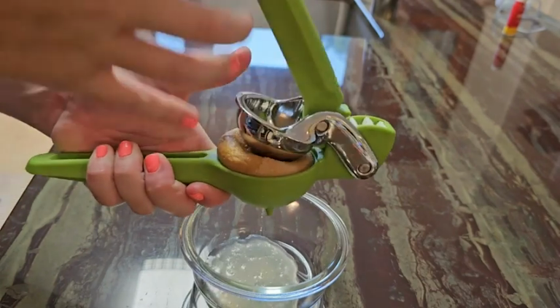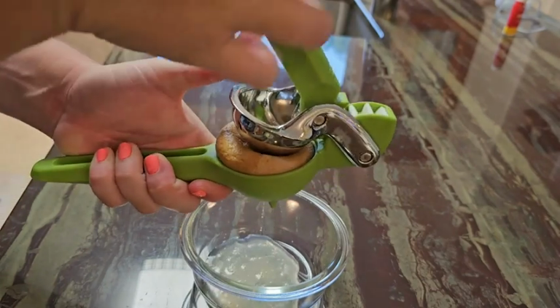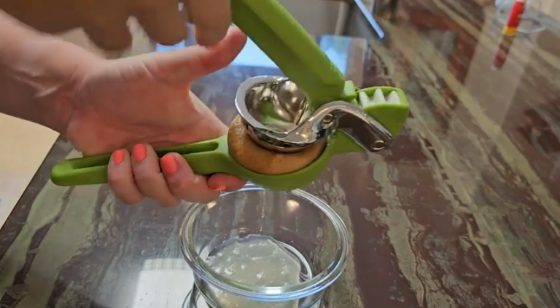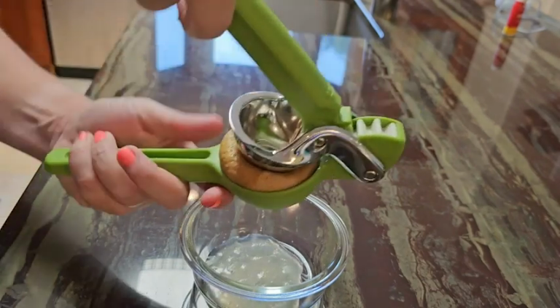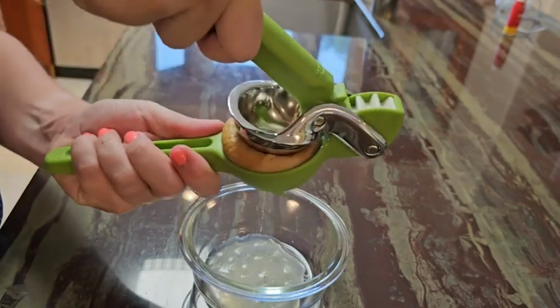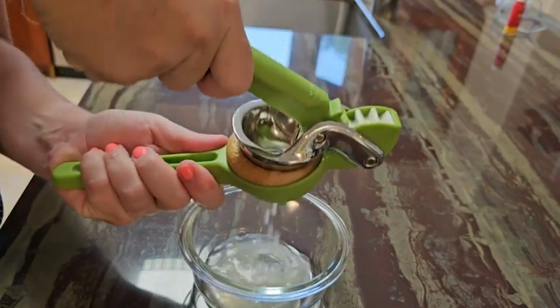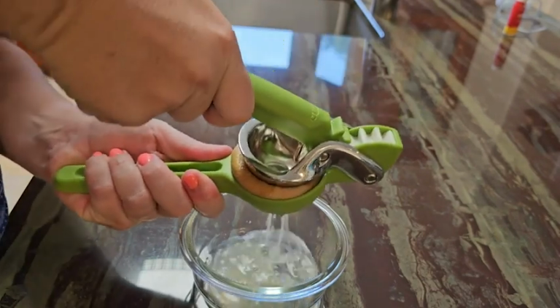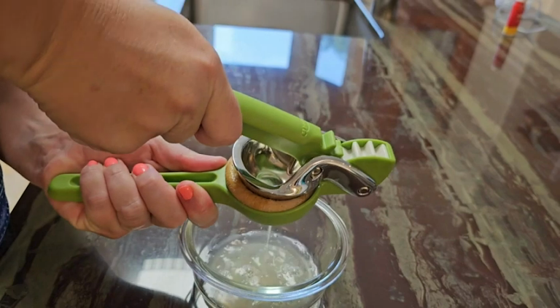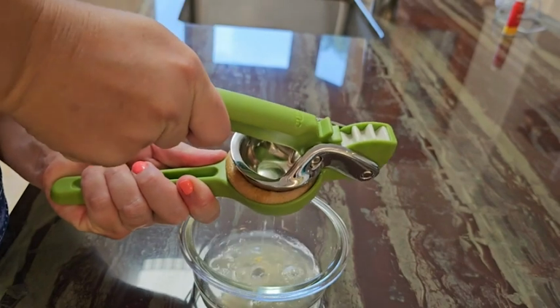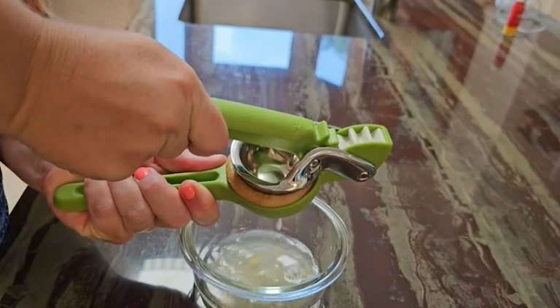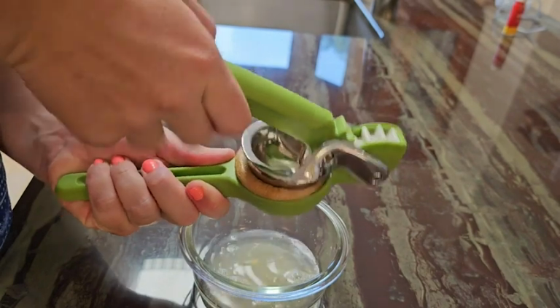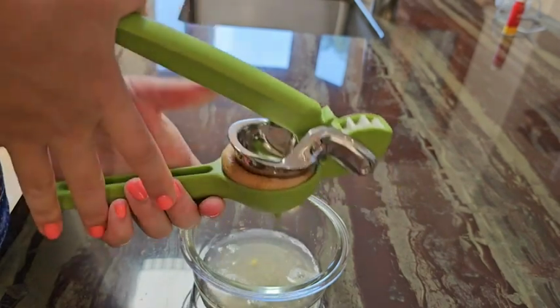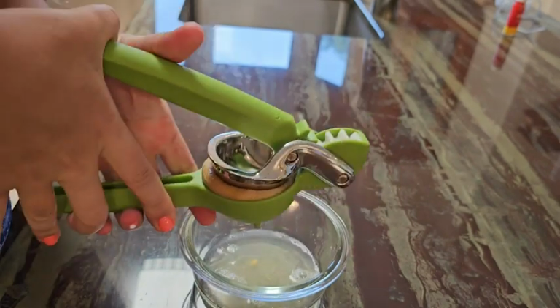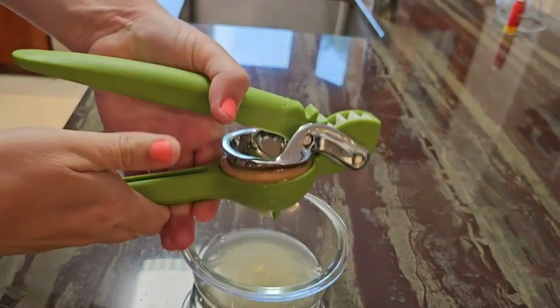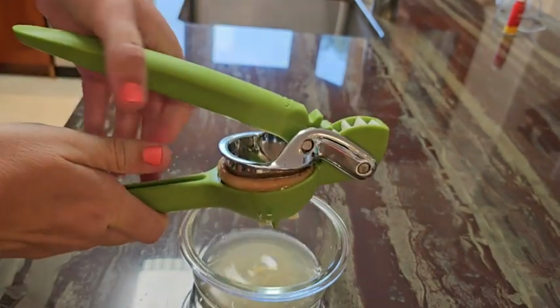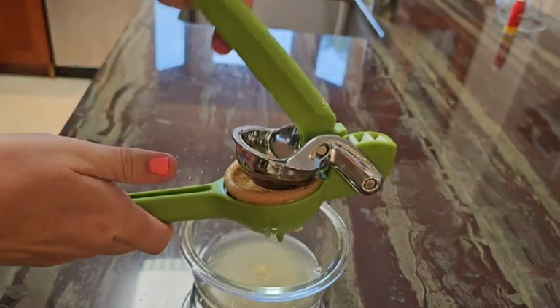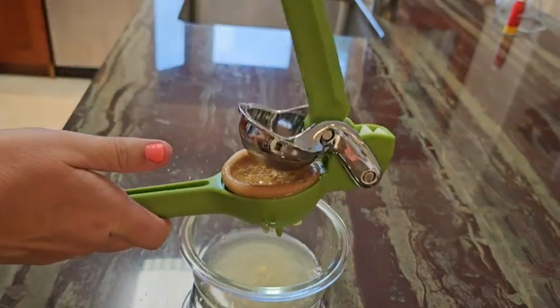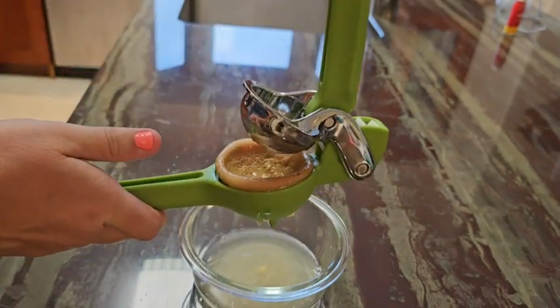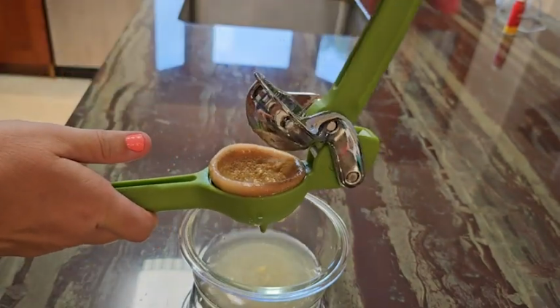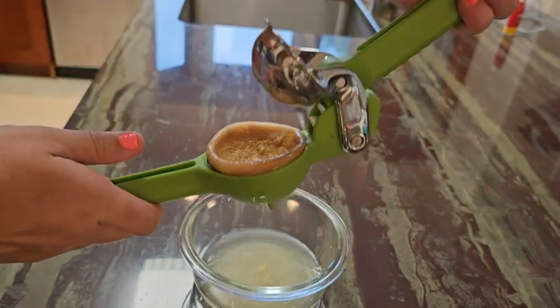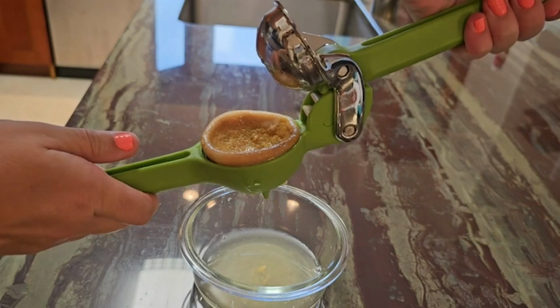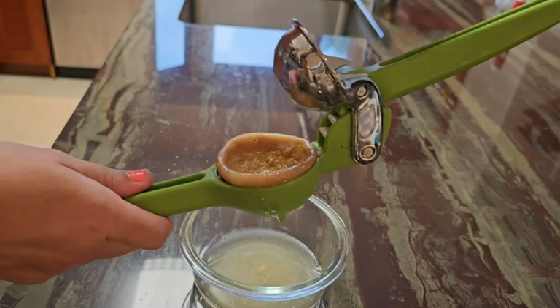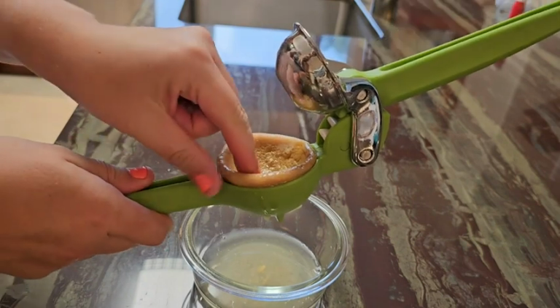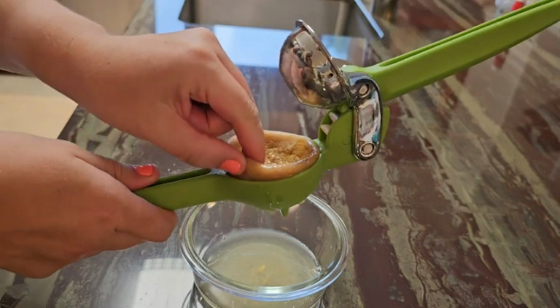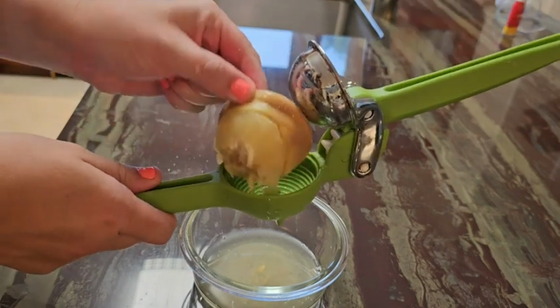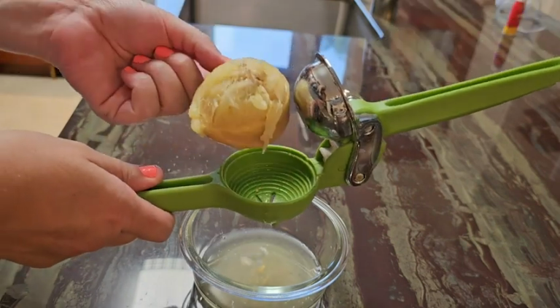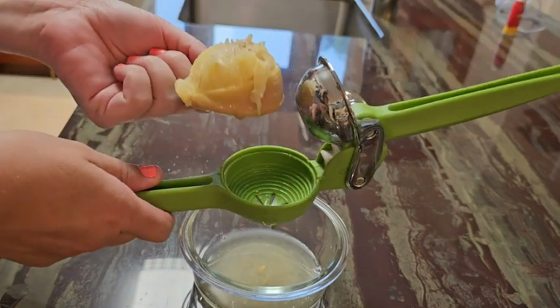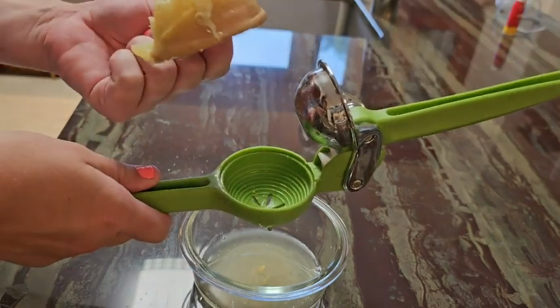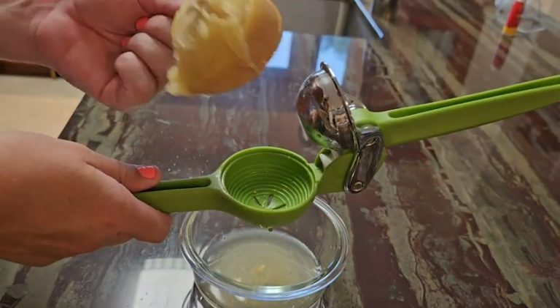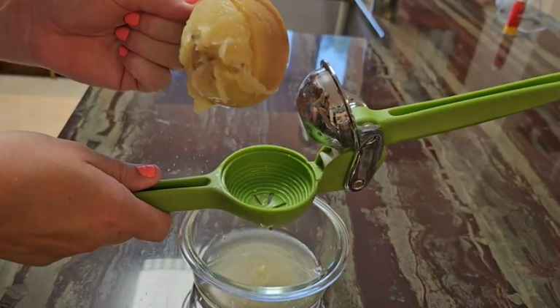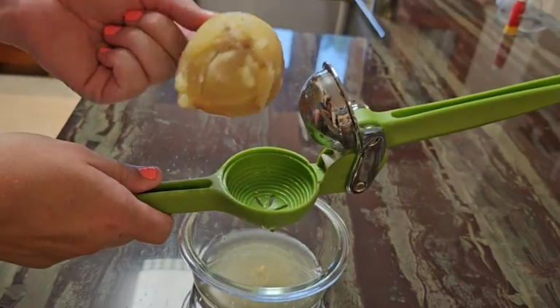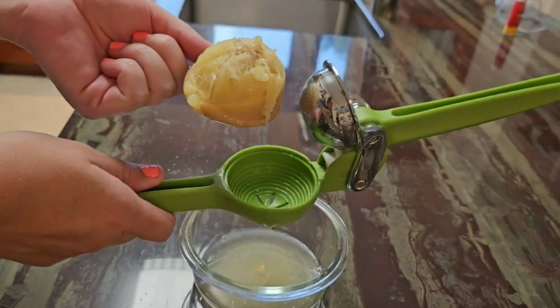The shape and the way you hold it is really, really comfortable. I appreciate the rounded curves on the top so it's not digging into your hand. And as you can see, this lemon has definitely been juiced to its fullest capacity.